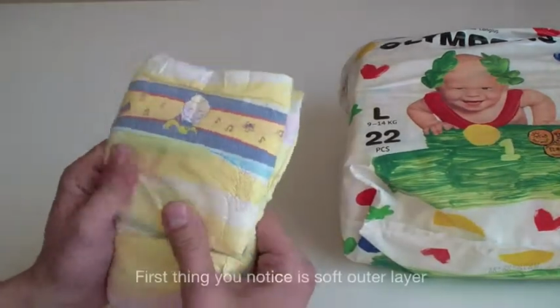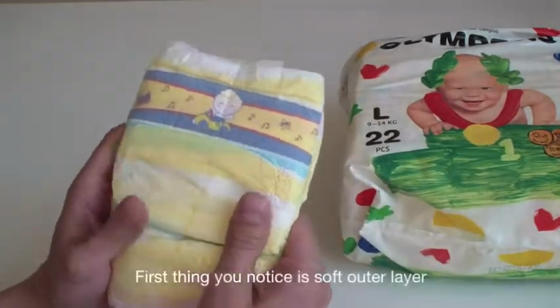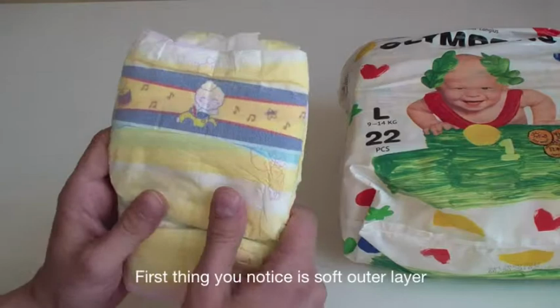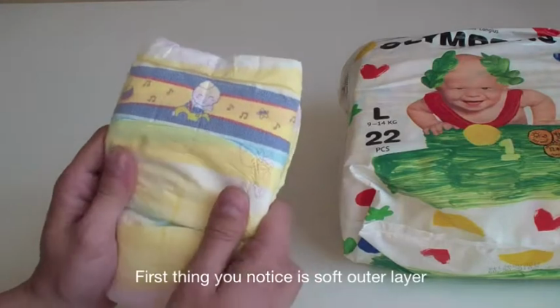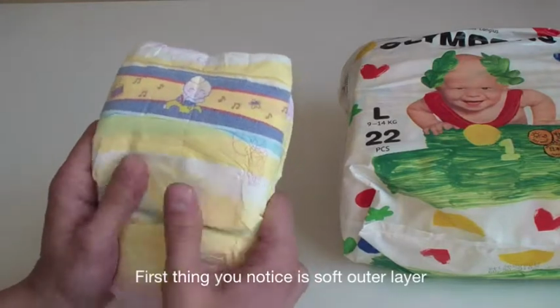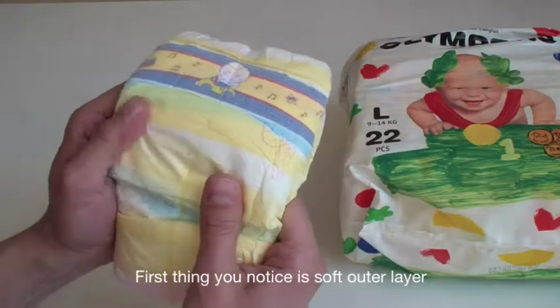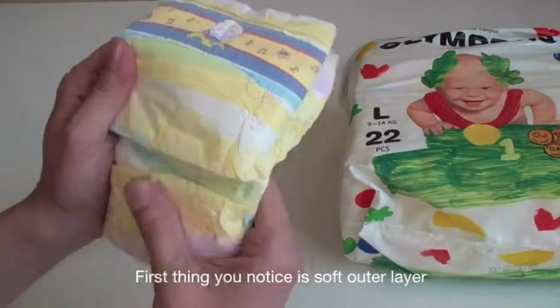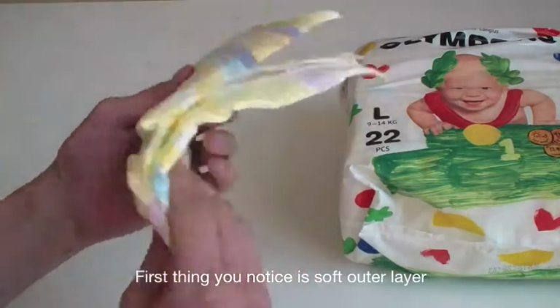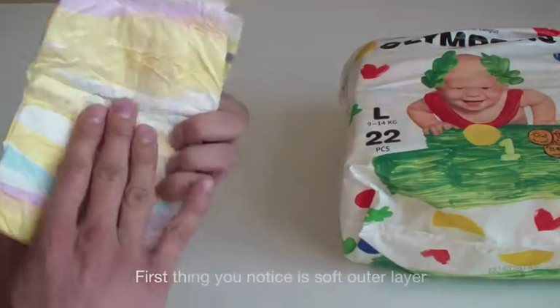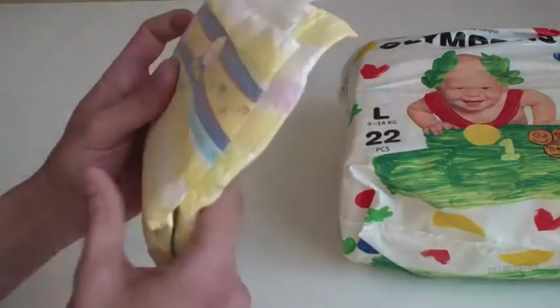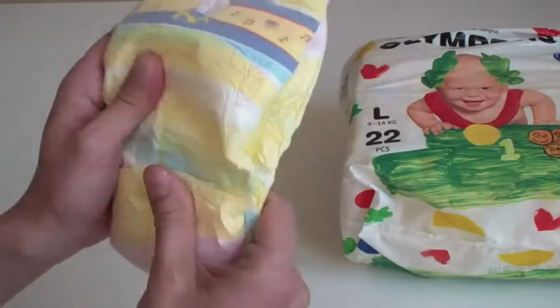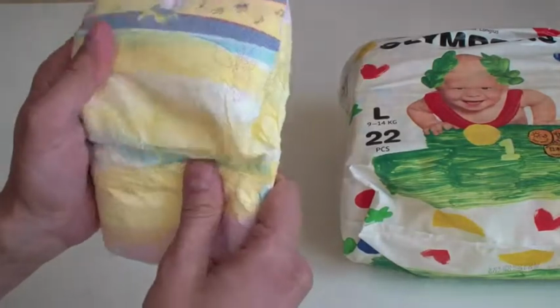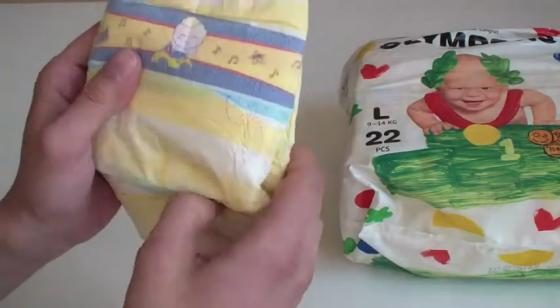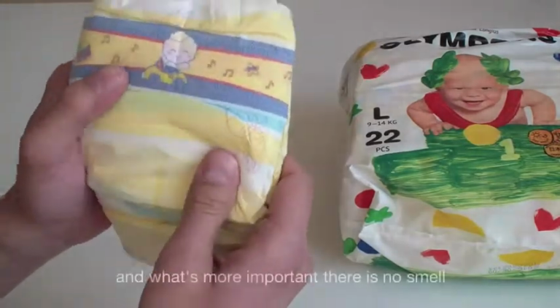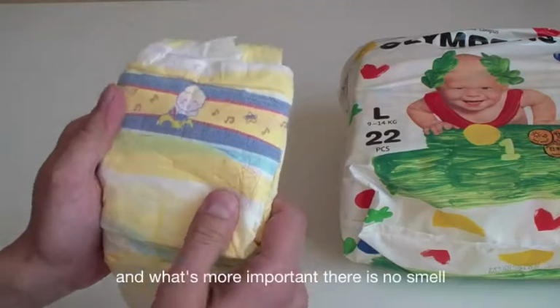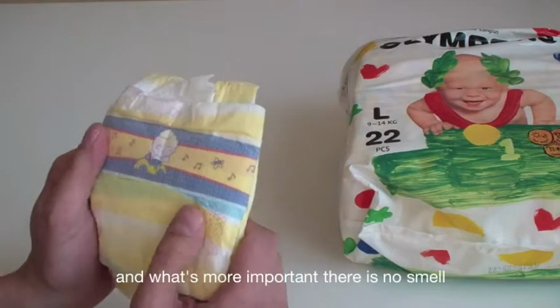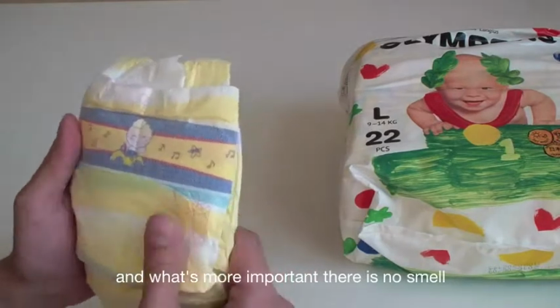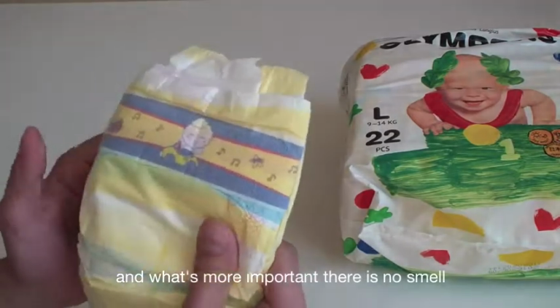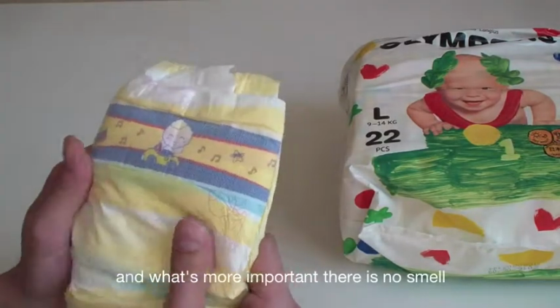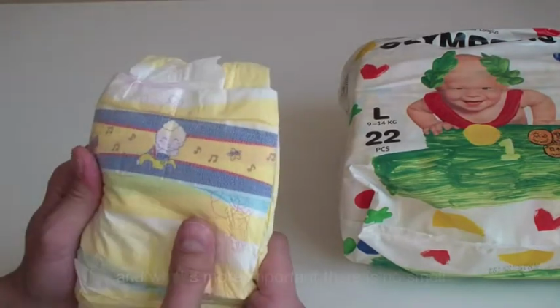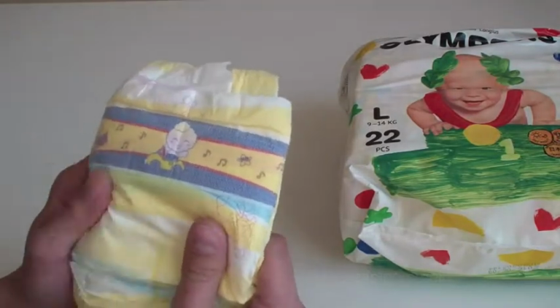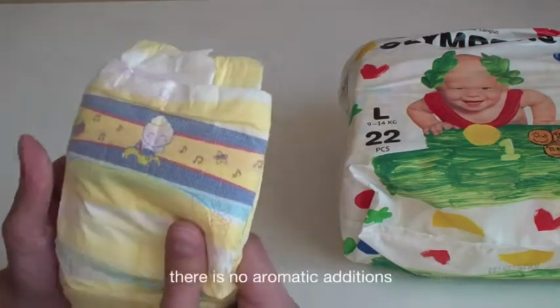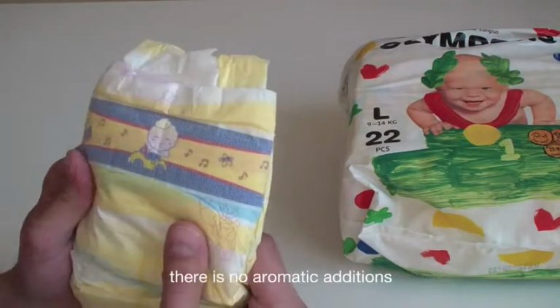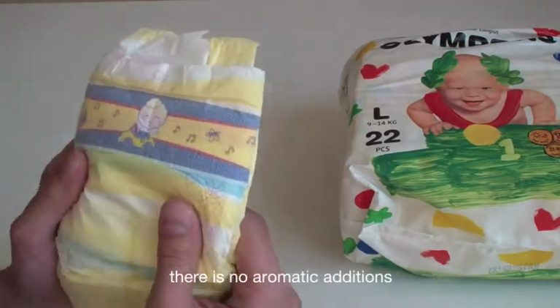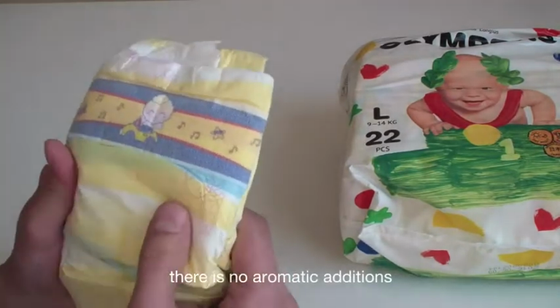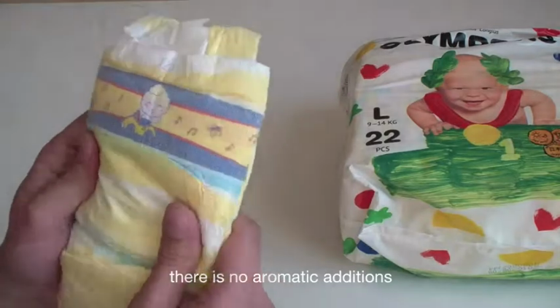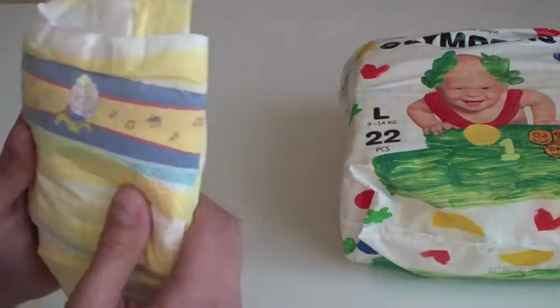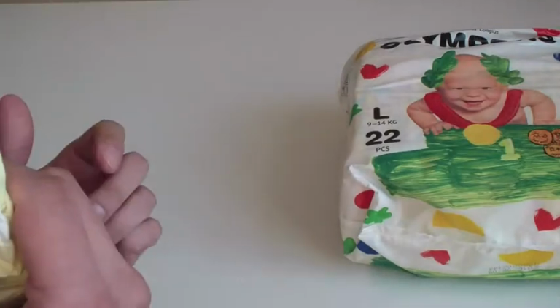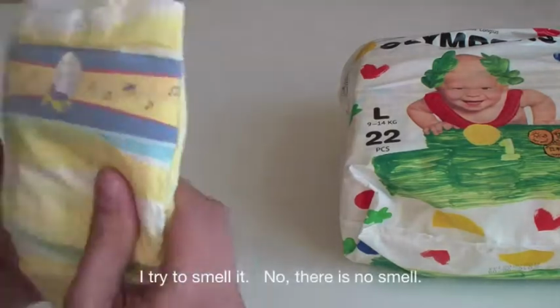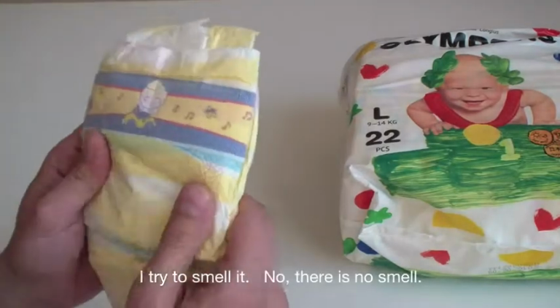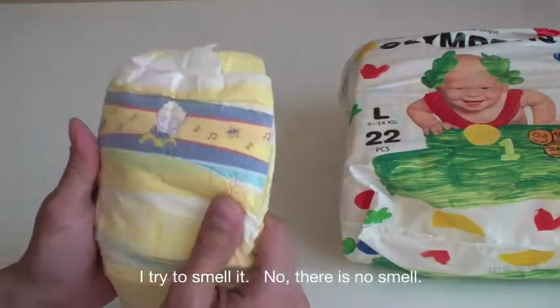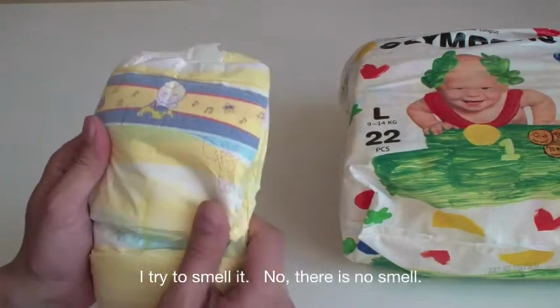The first thing you notice is the soft outer layer. And what's more important, there is no smell — no aromatic additions. There's no smell.